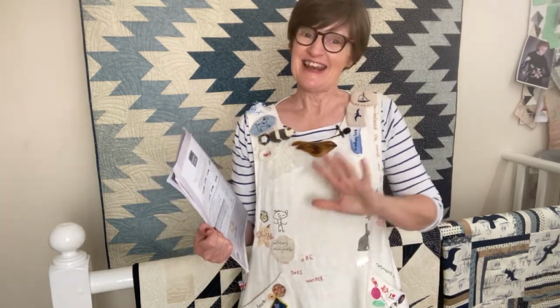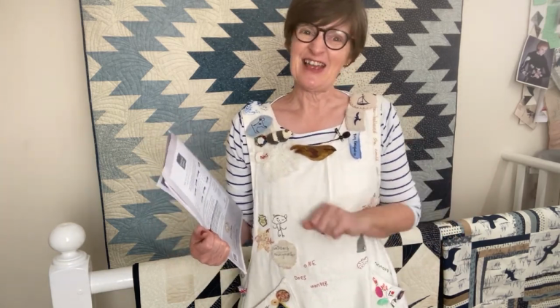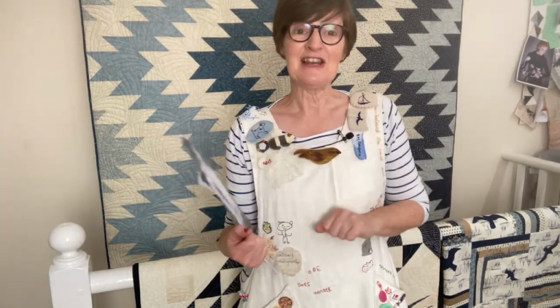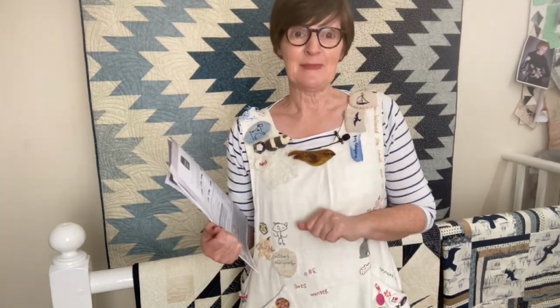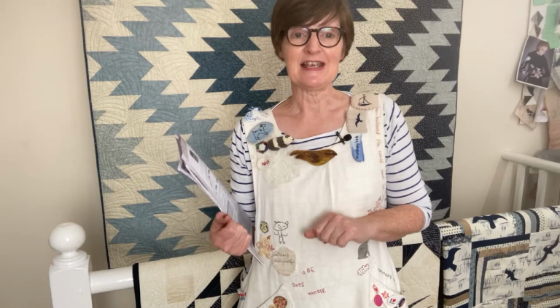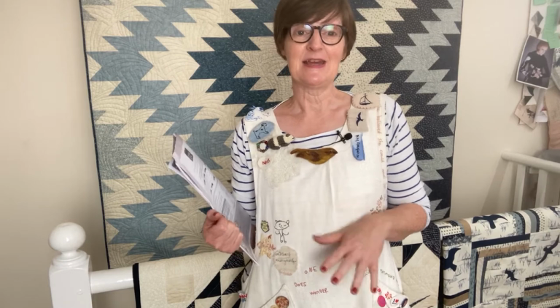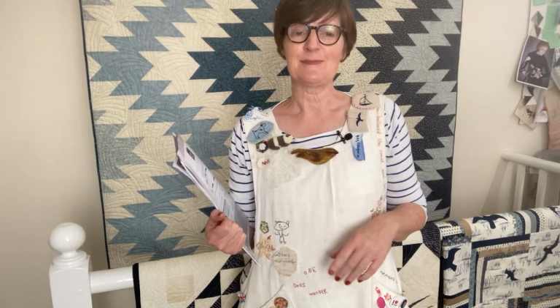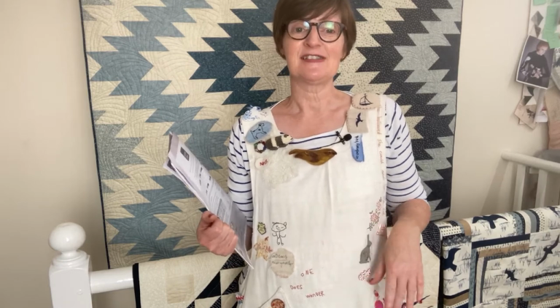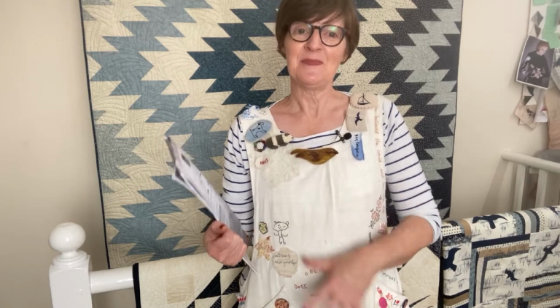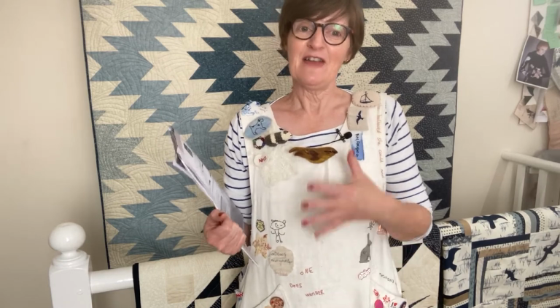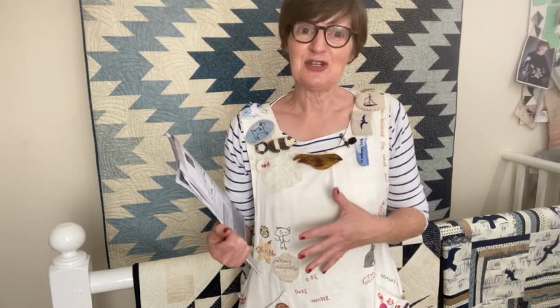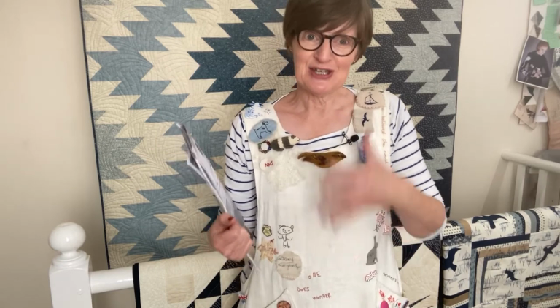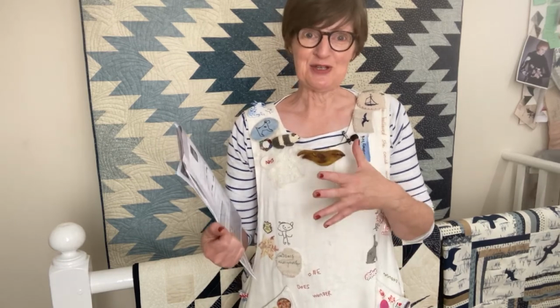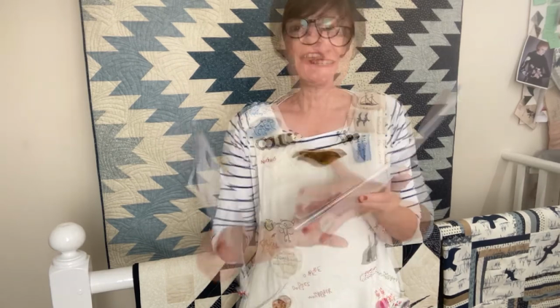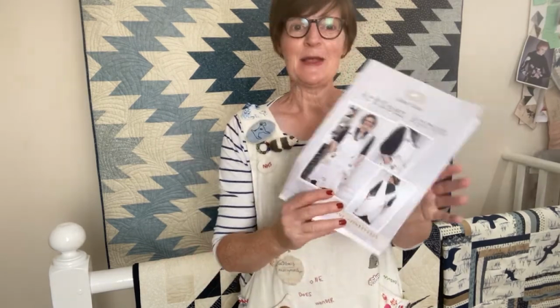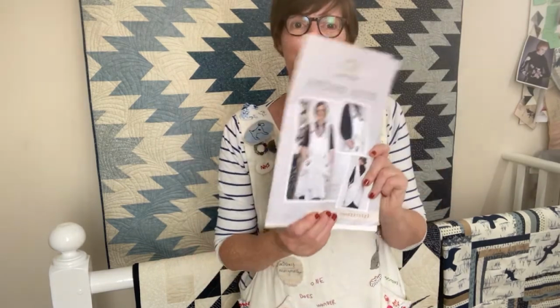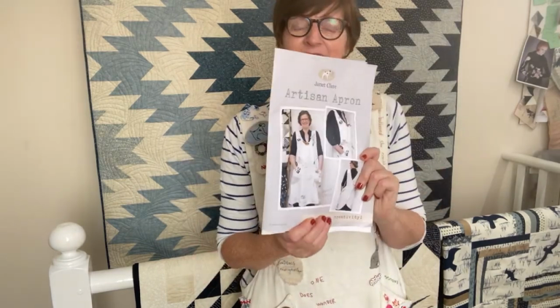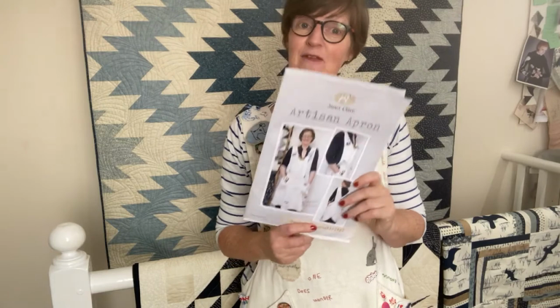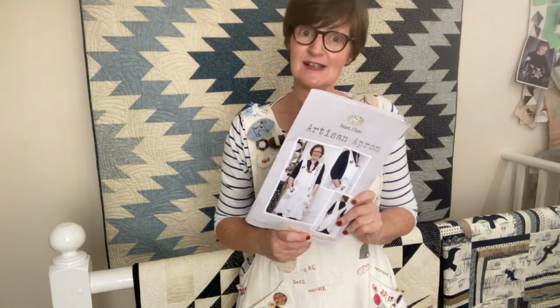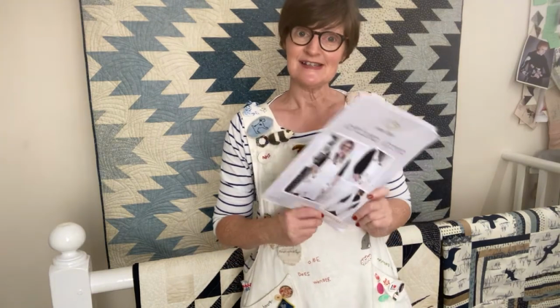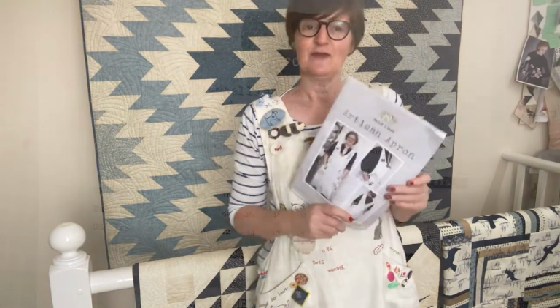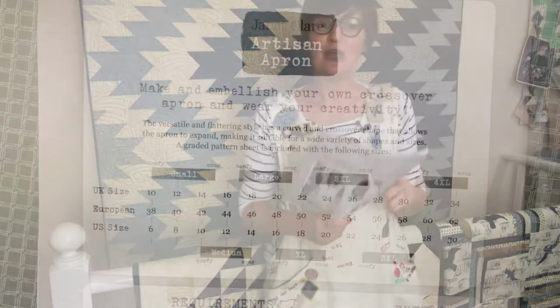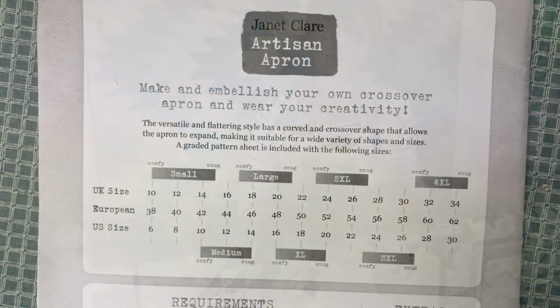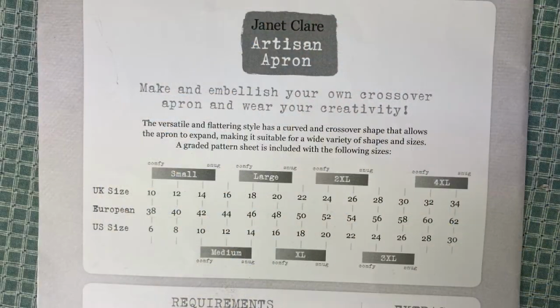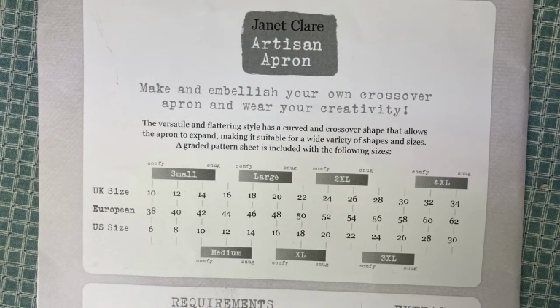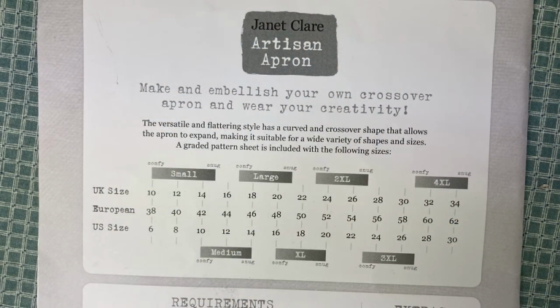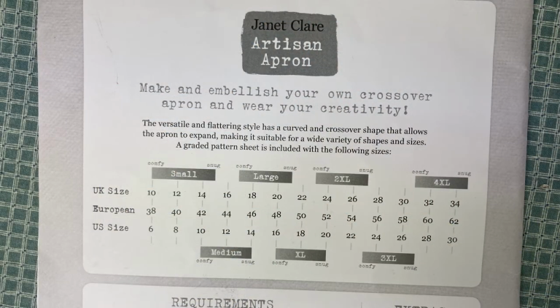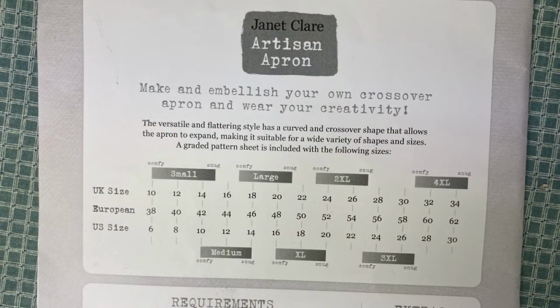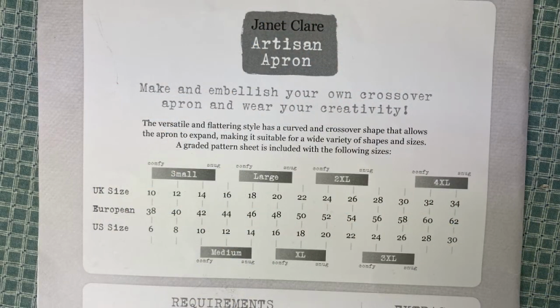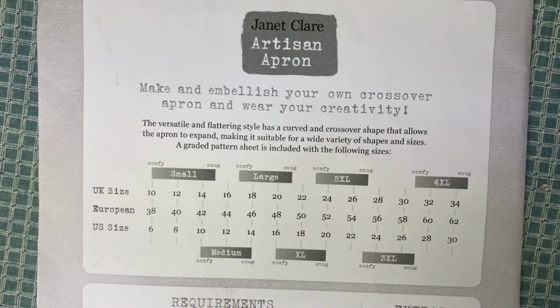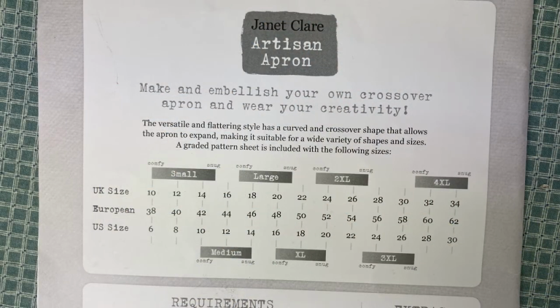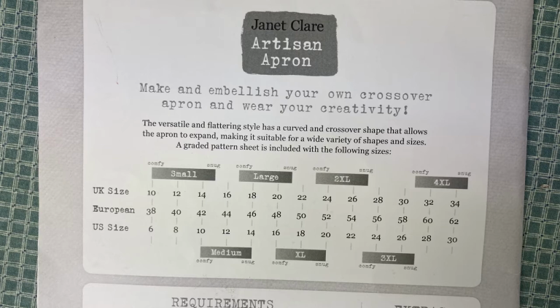I'm not really a dressmaking expert, so if I can do it, you can do it. In the pattern, you have all the sizes from a UK size 8–10 up to a UK dress size 32.